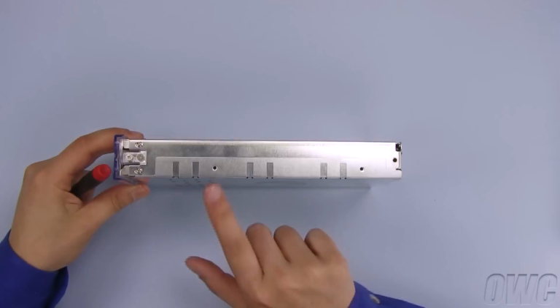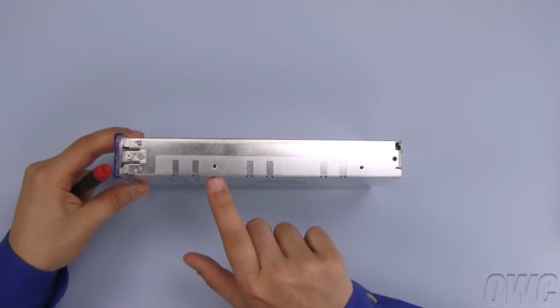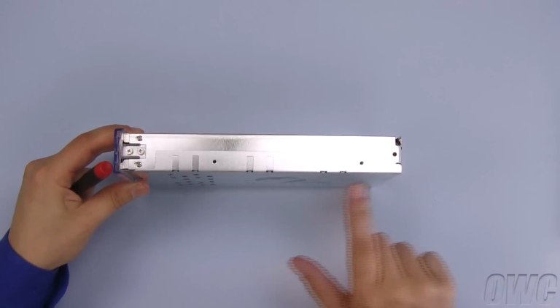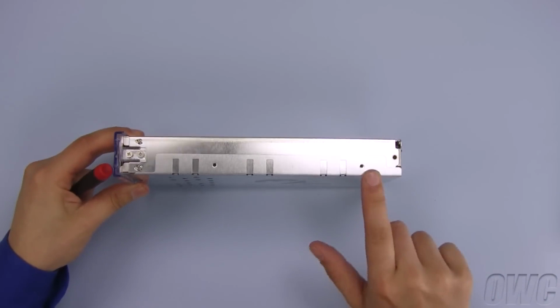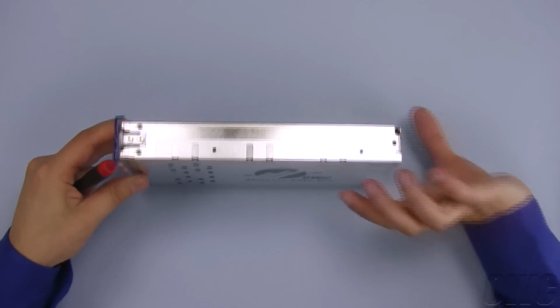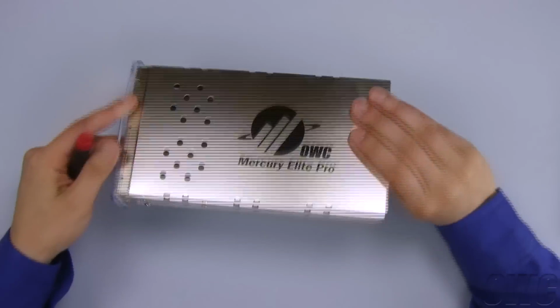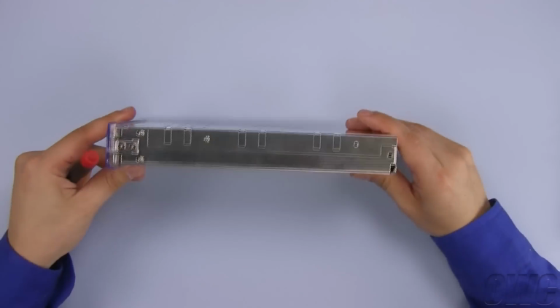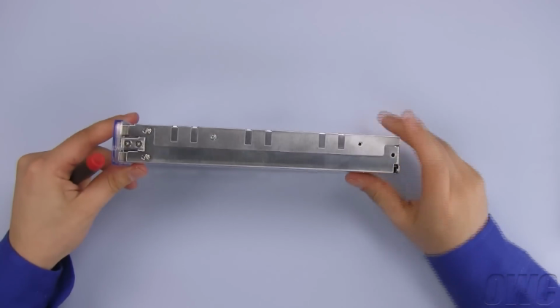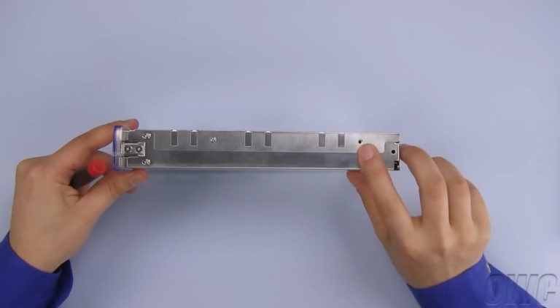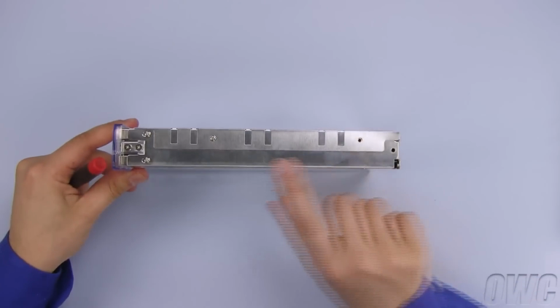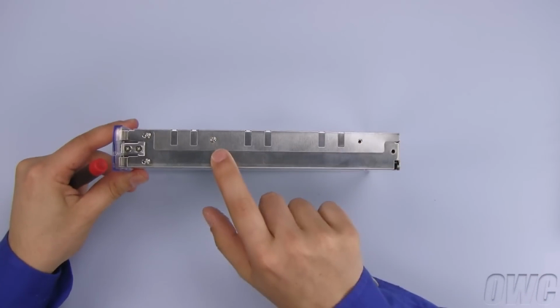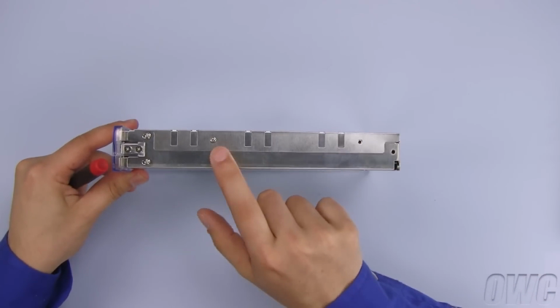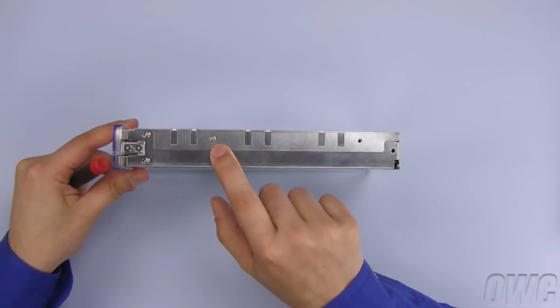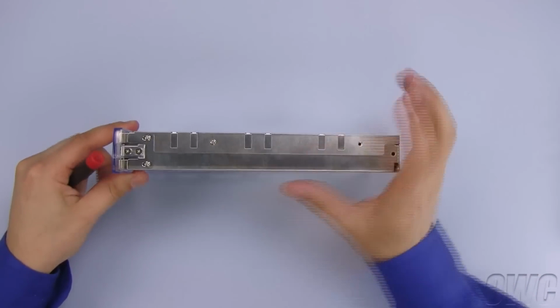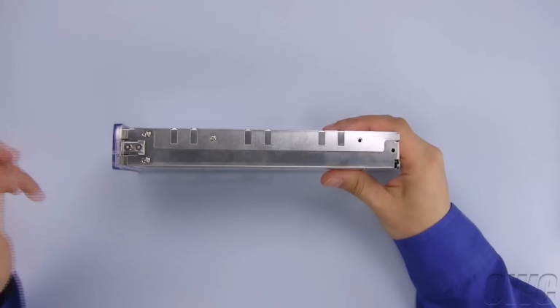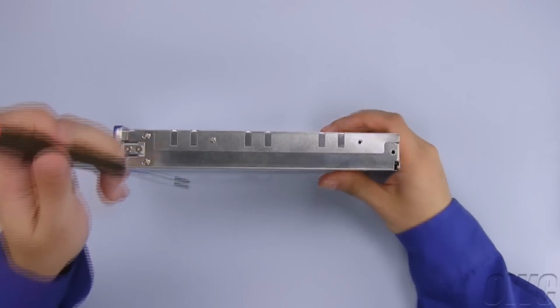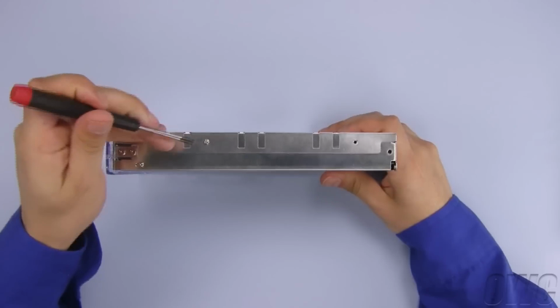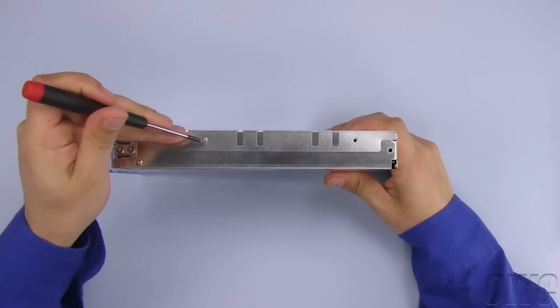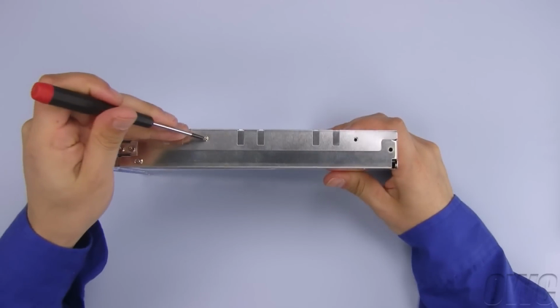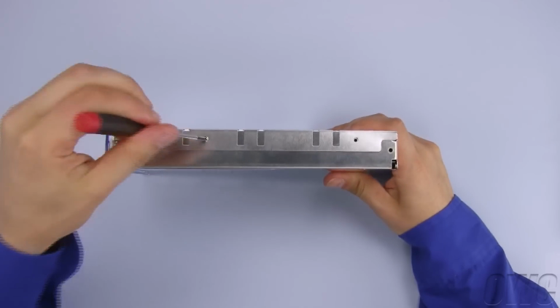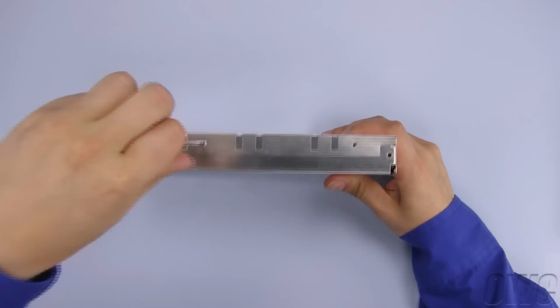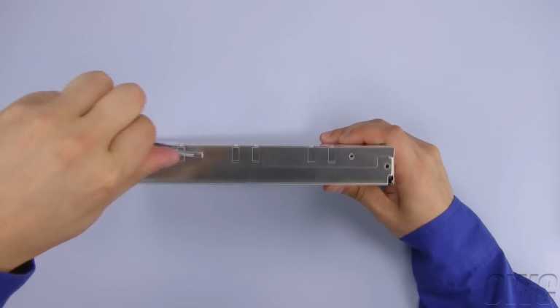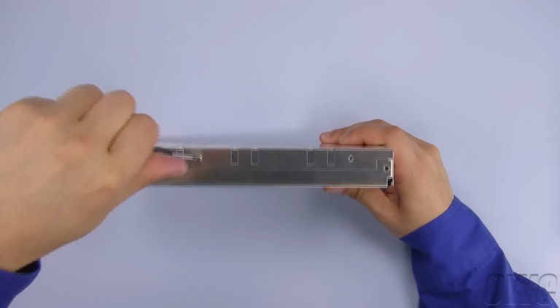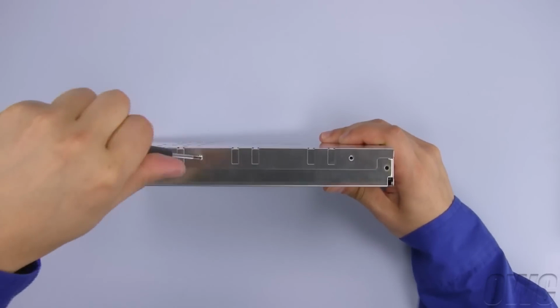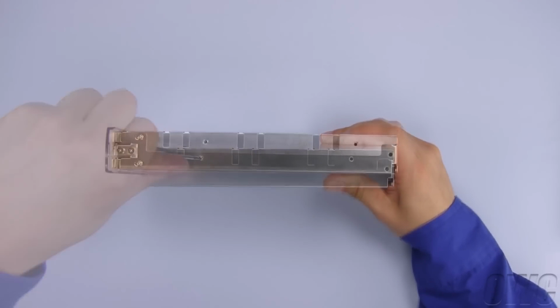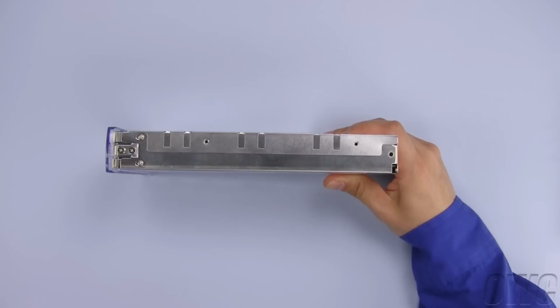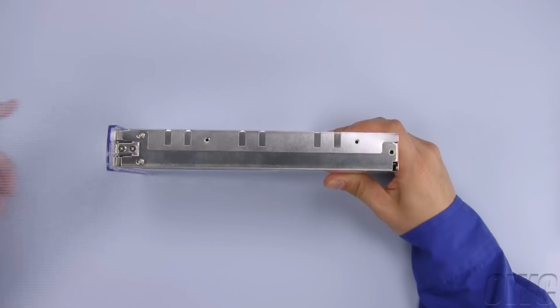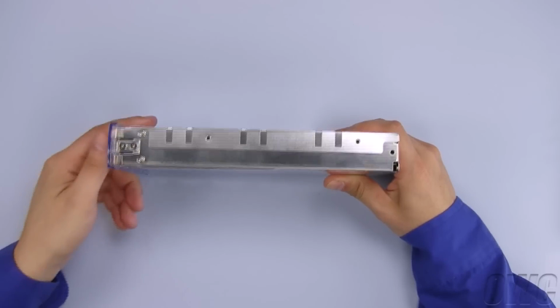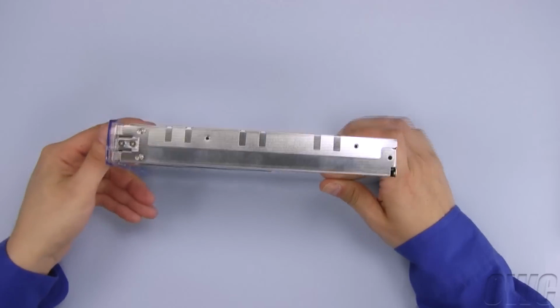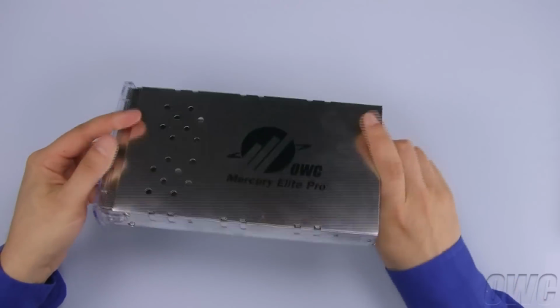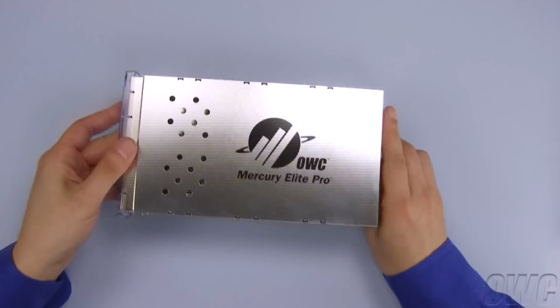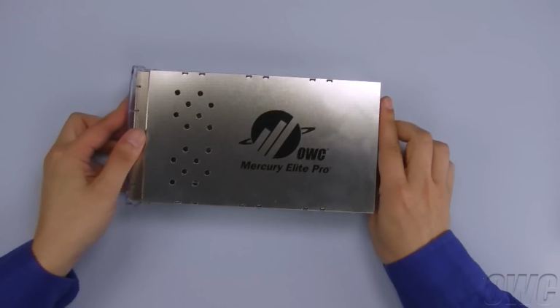The top shield has four retaining screw holes, one of which will have a screw in it. Once you remove this screw, the shield will come right off.